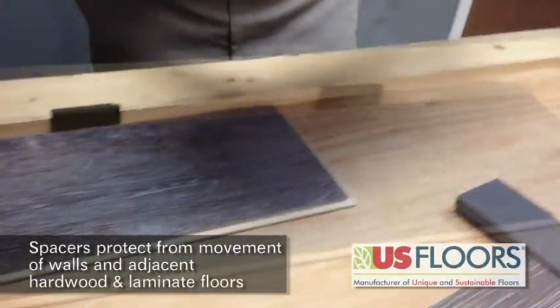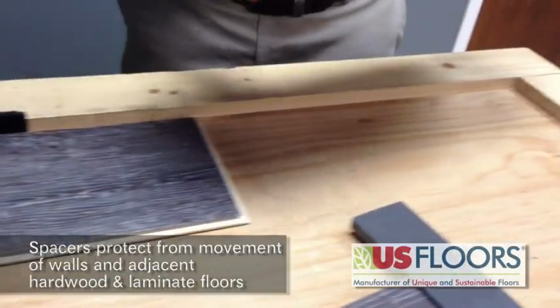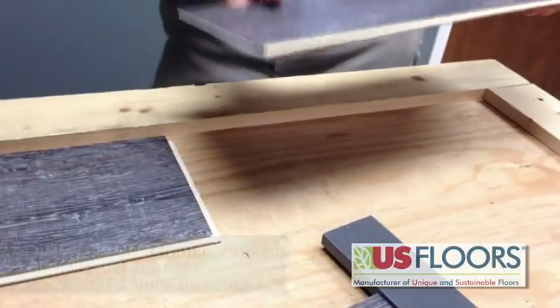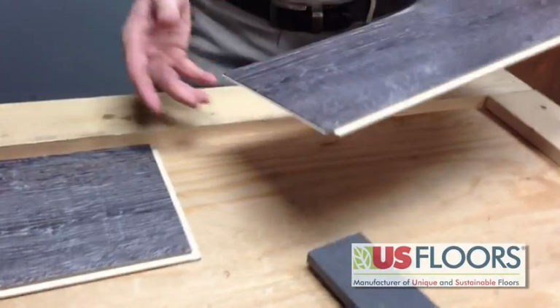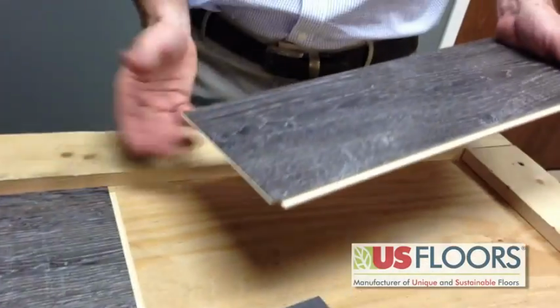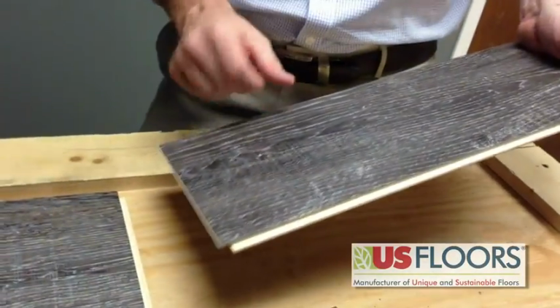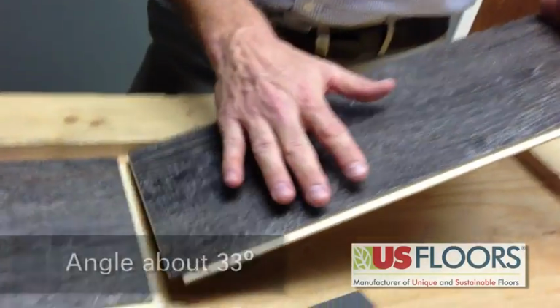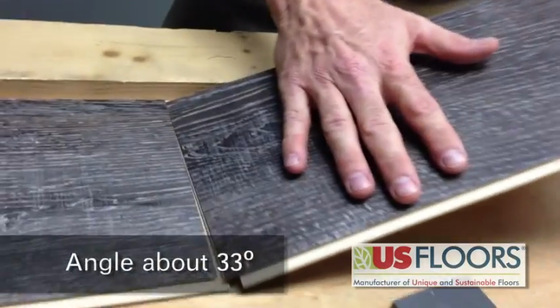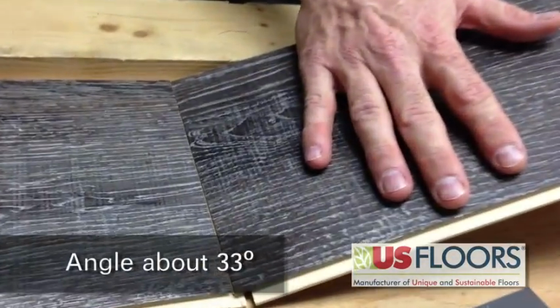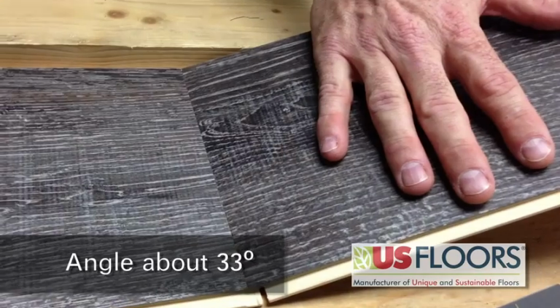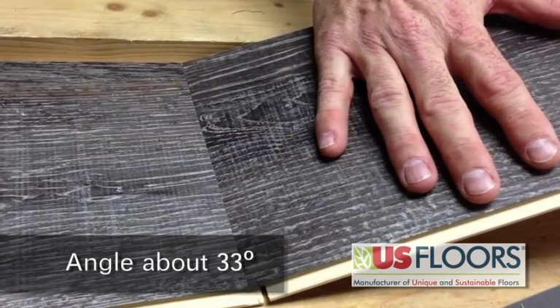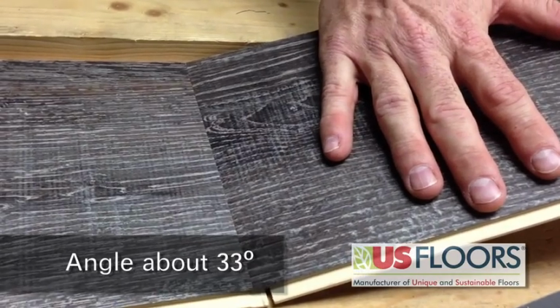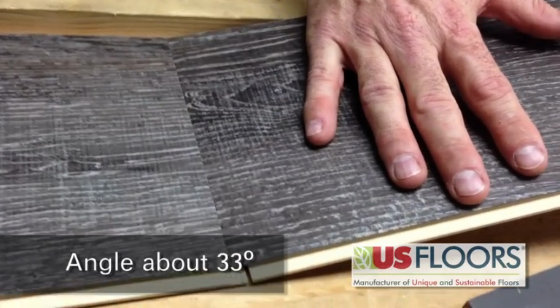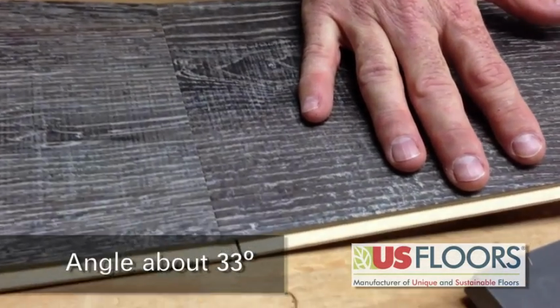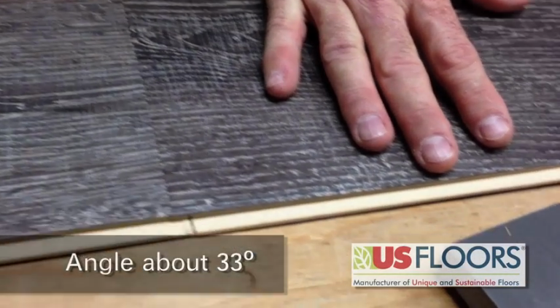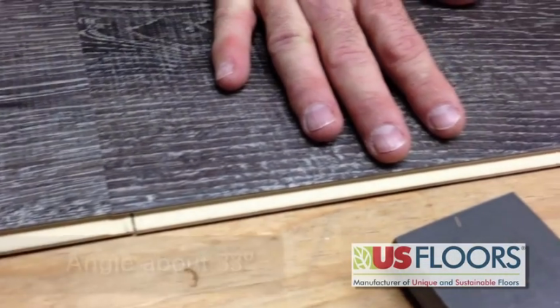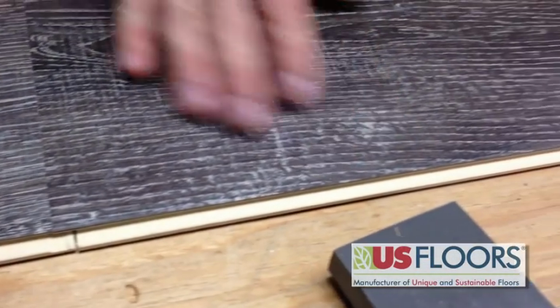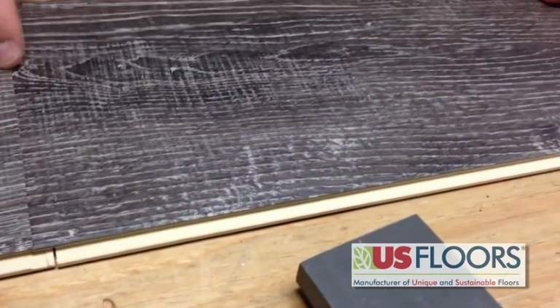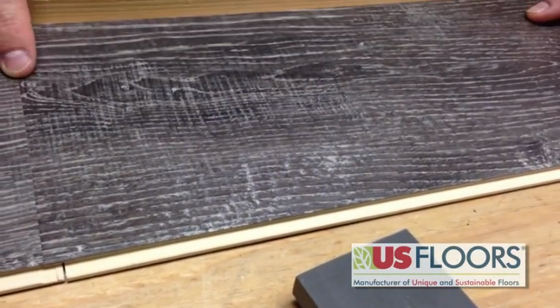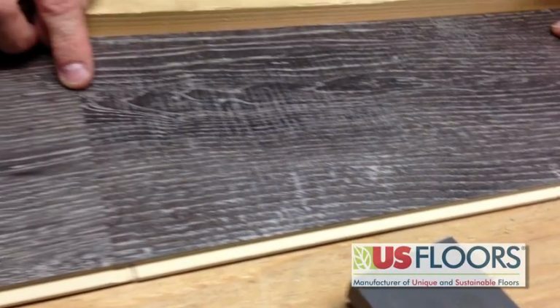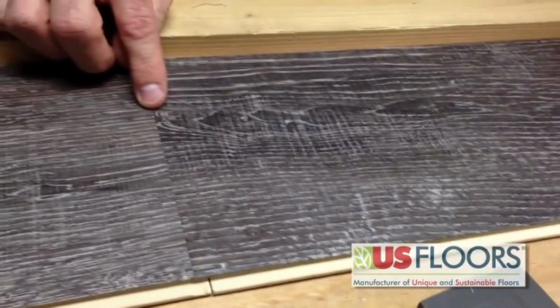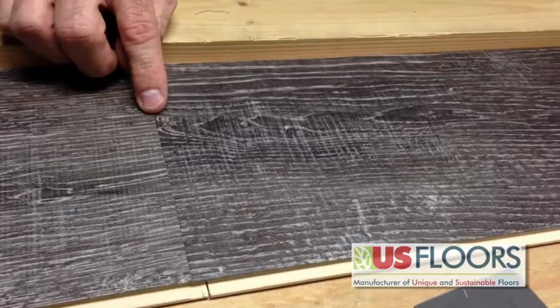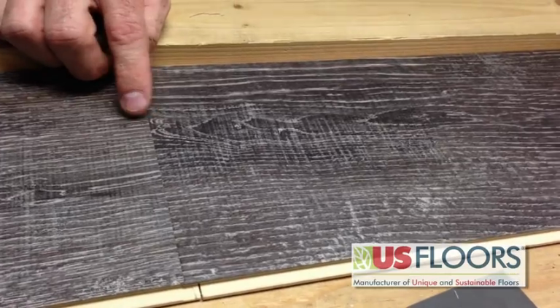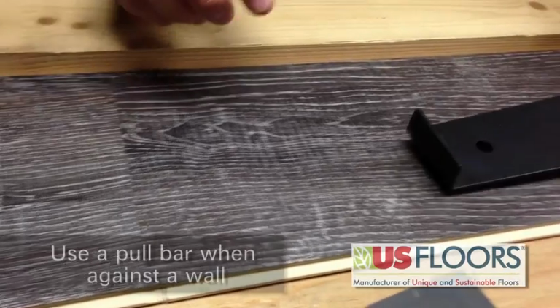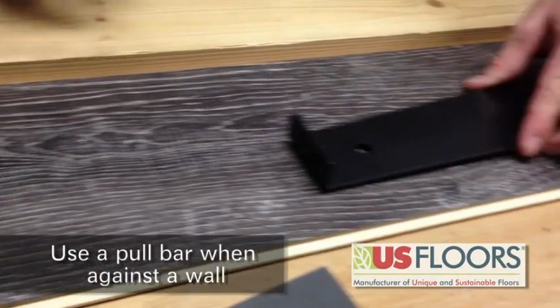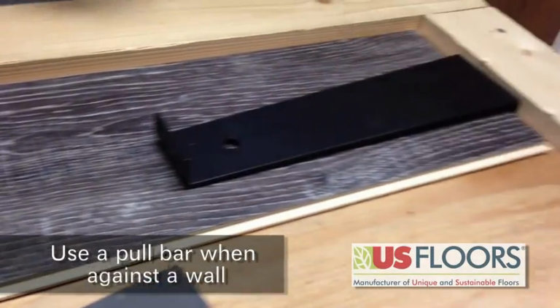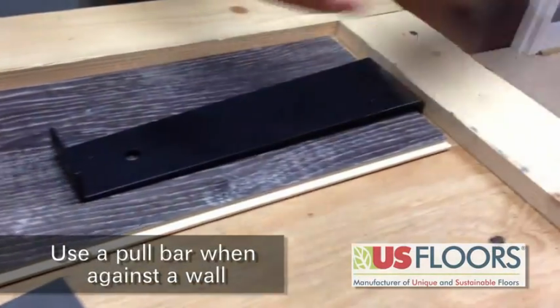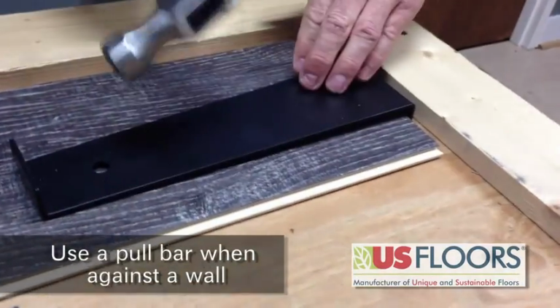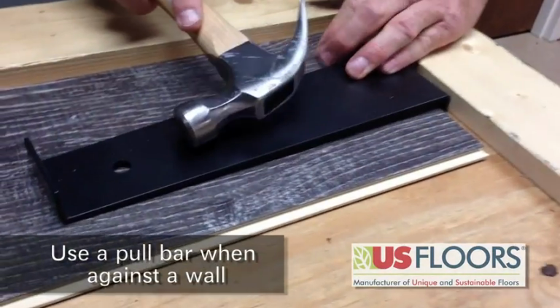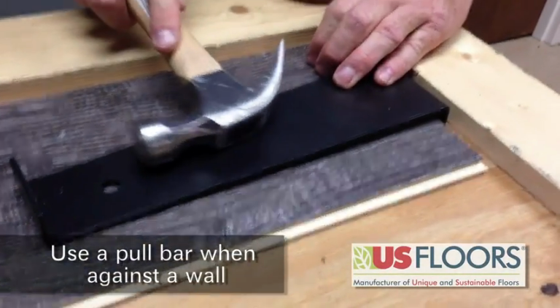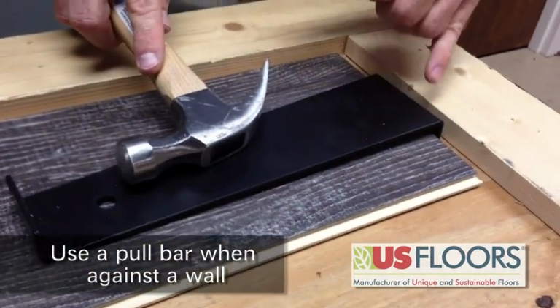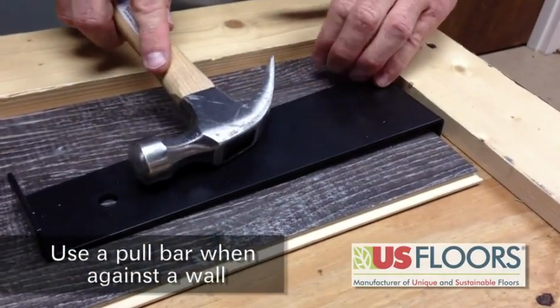For new planks on a starter row, angle up about 33 degrees and lay it down. As you can see, it is locked. You still want to go back and tap it with a pull bar because you're against the wall.